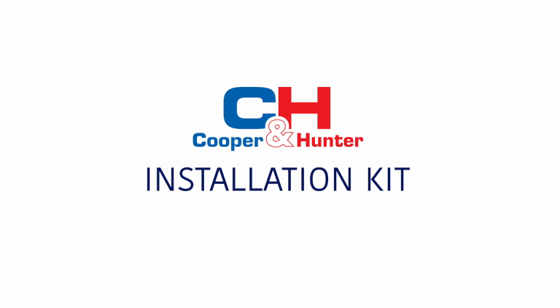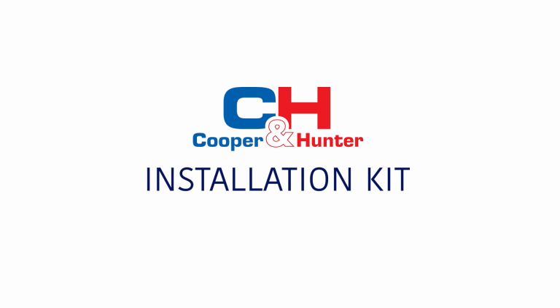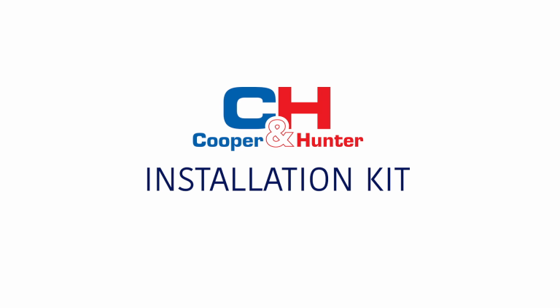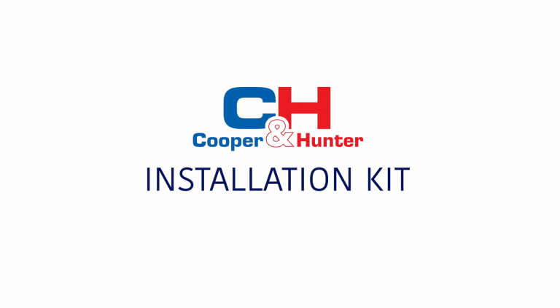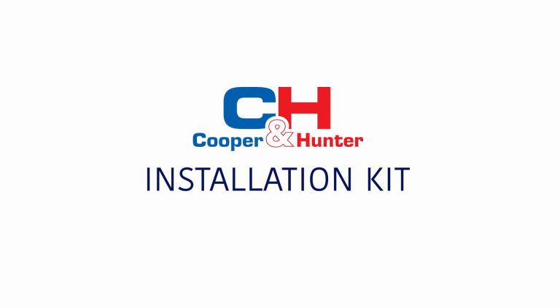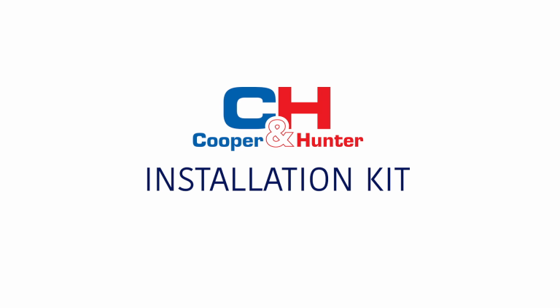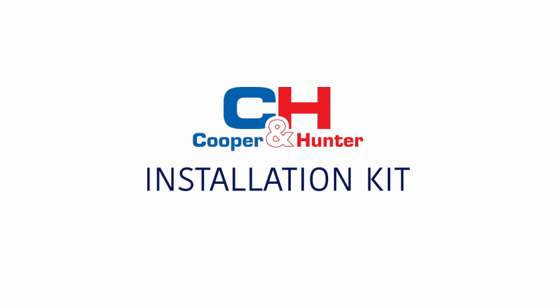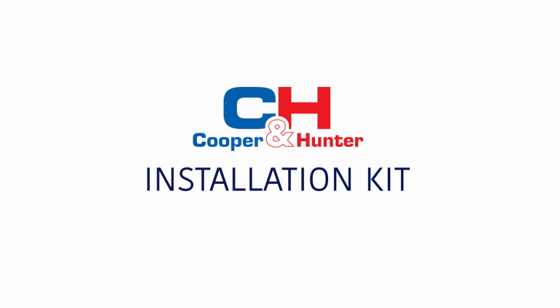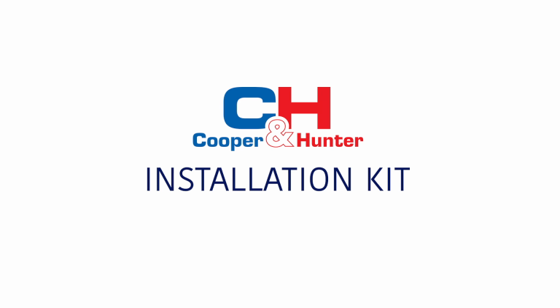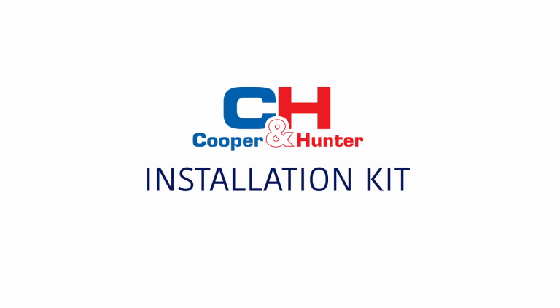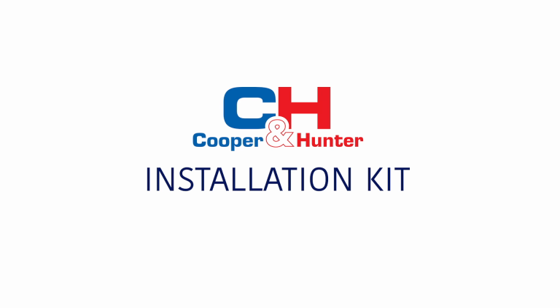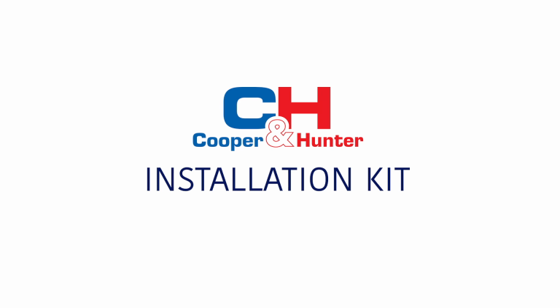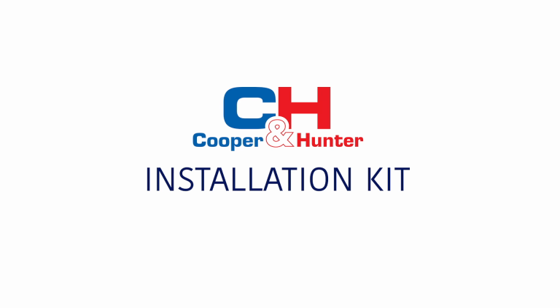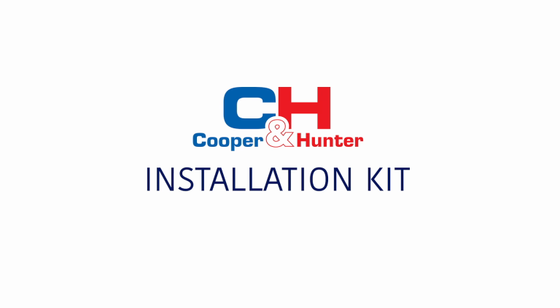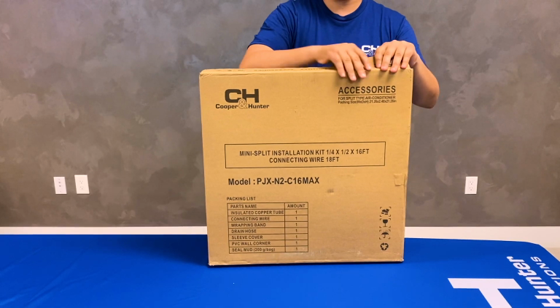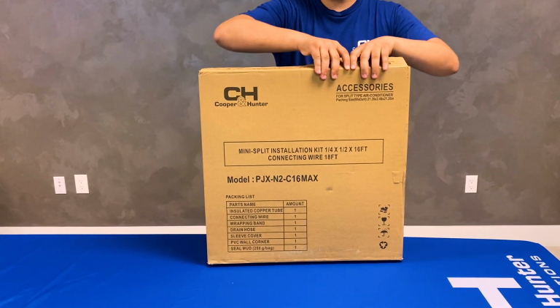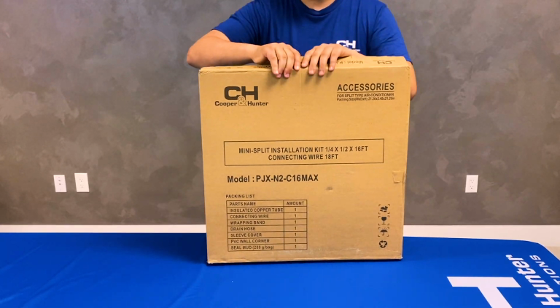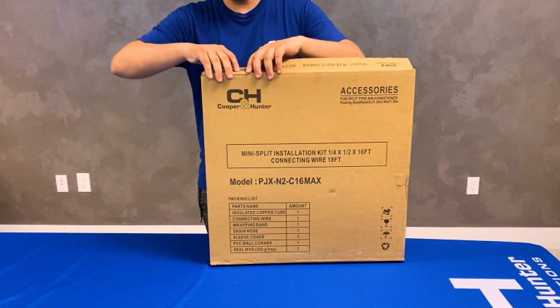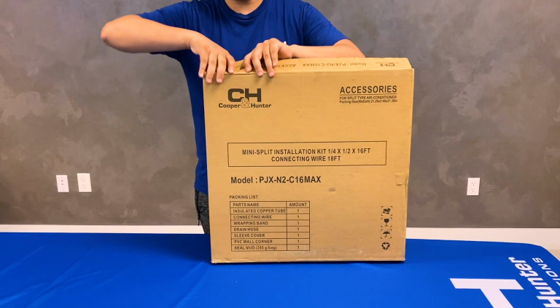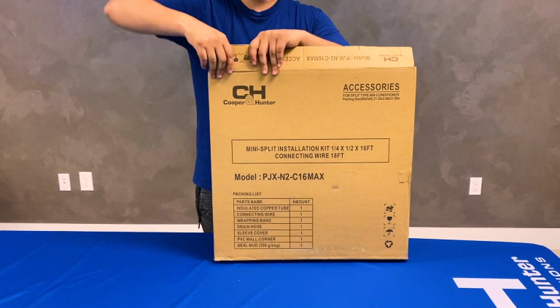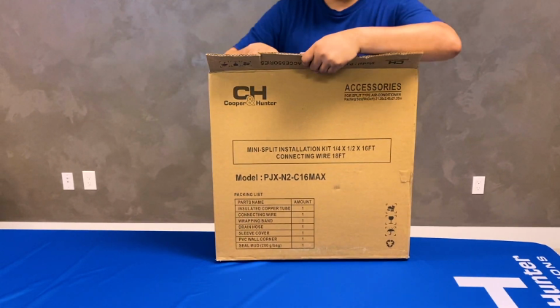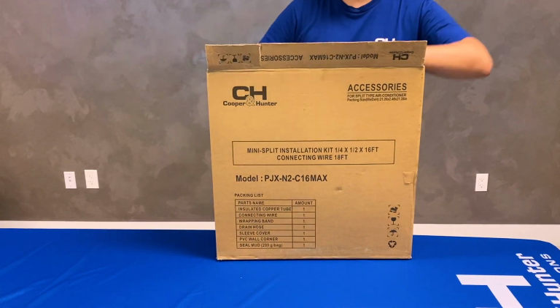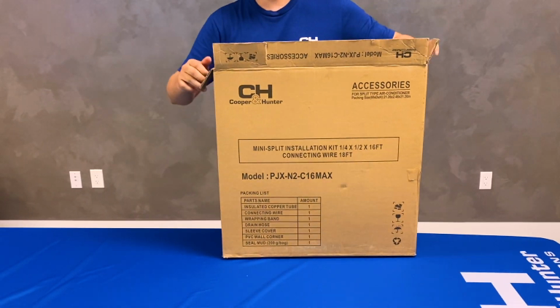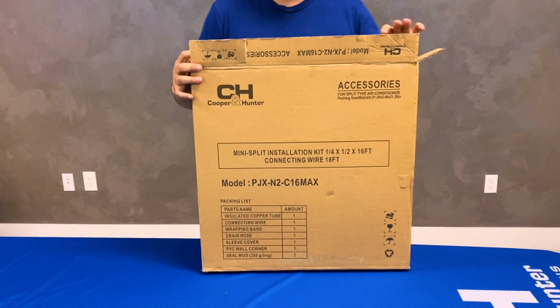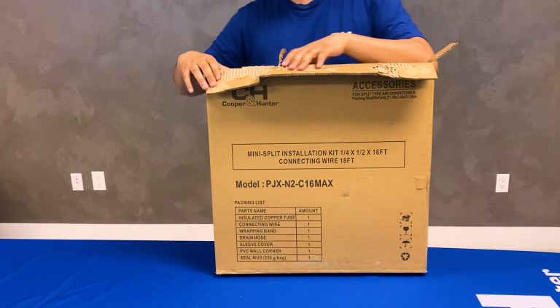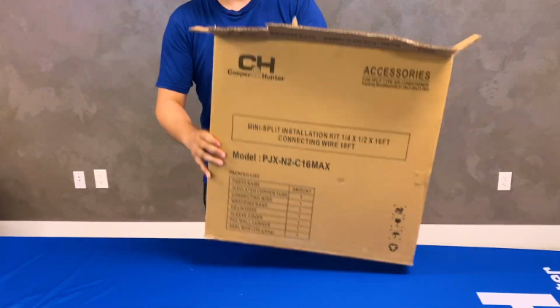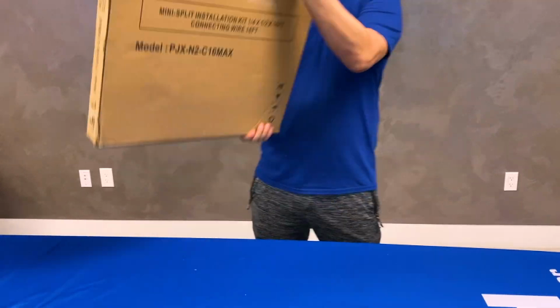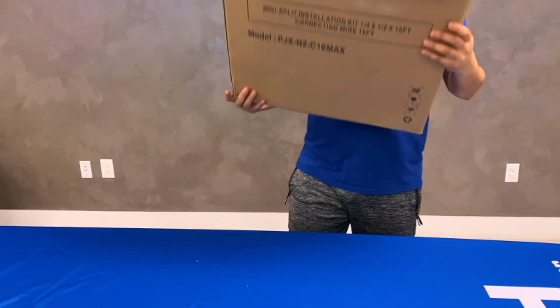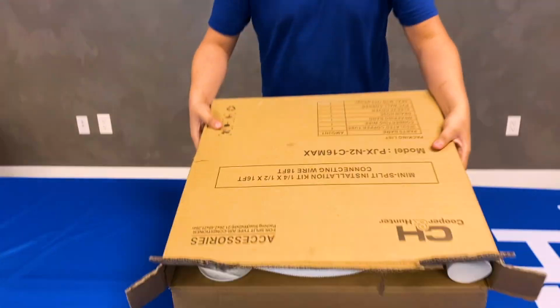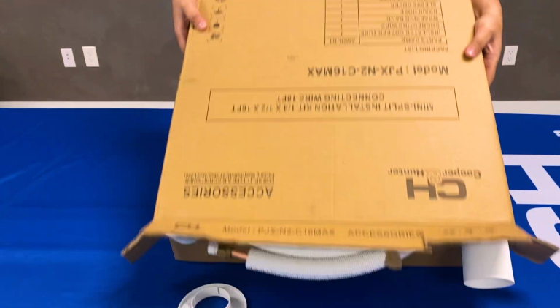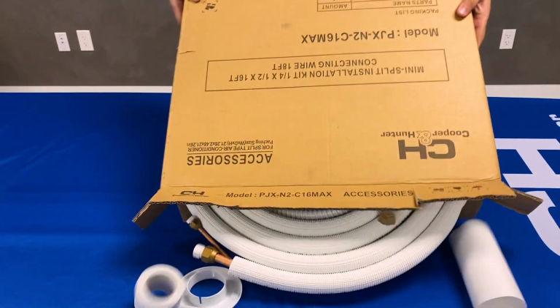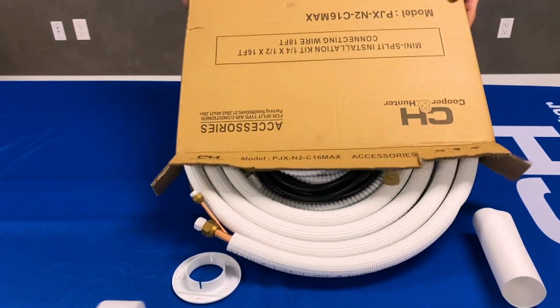Hi! Welcome to Cooper & Hunter, where quality meets affordability in HVAC equipment. Our bundled installation kit offers ease and convenience for HVAC installers, with all necessary components packaged neatly in one box.